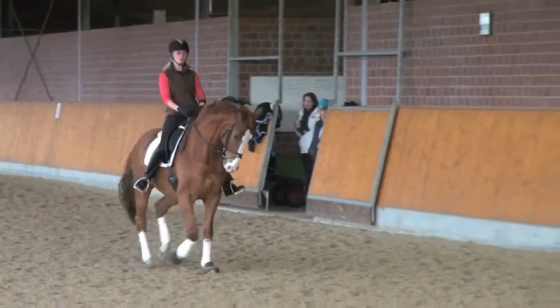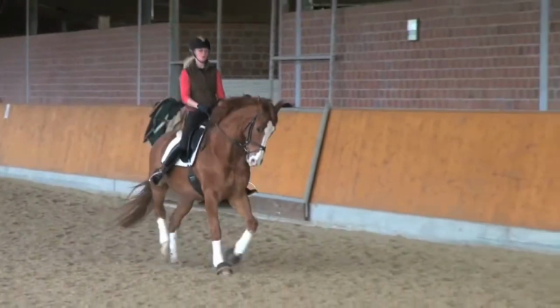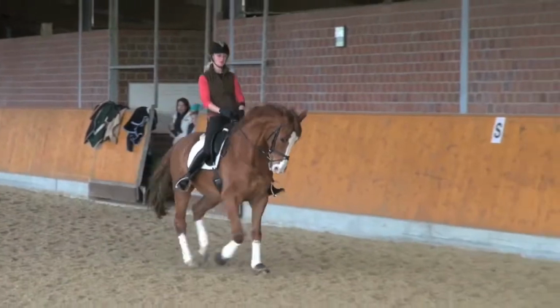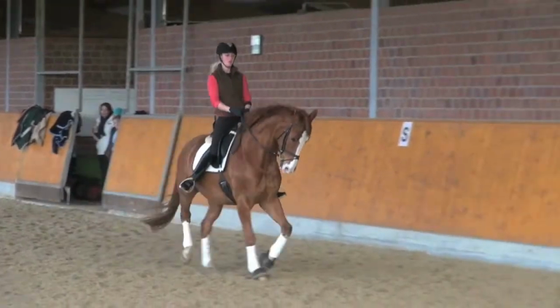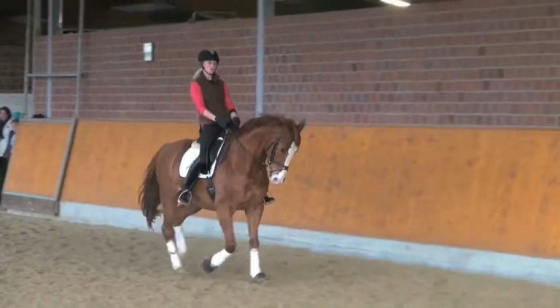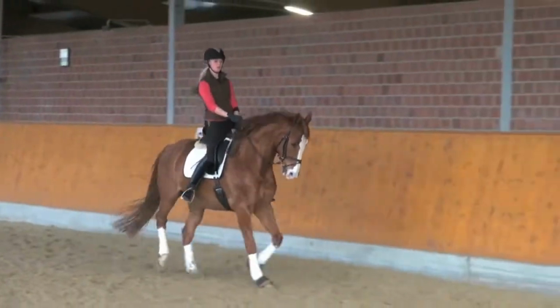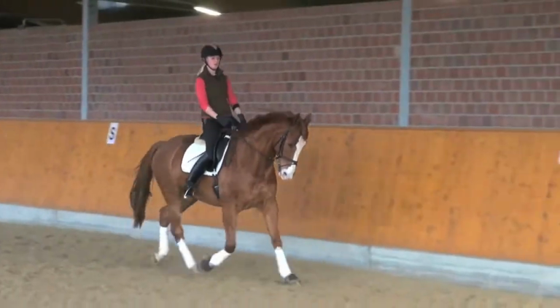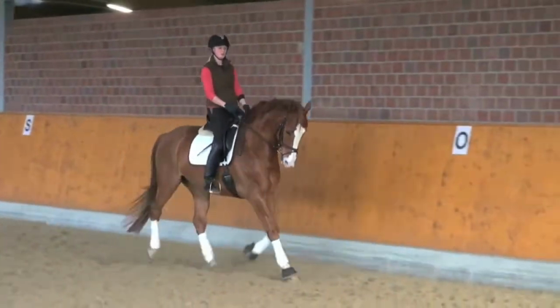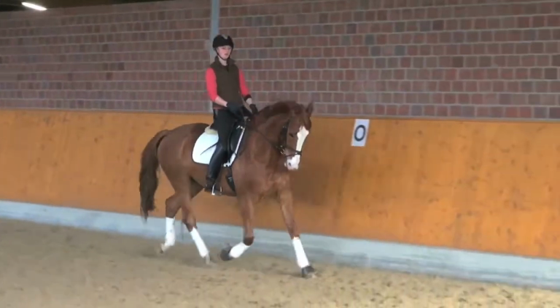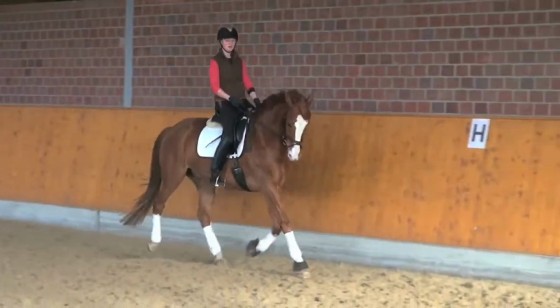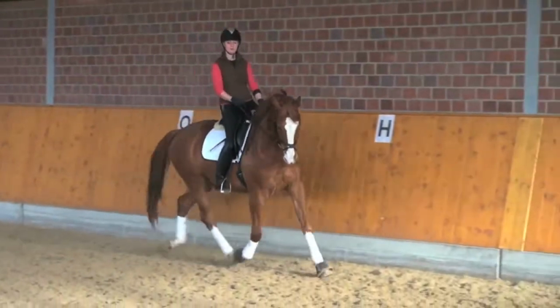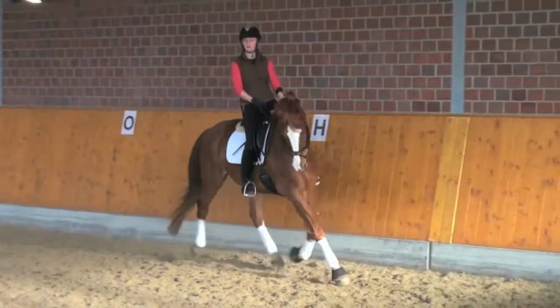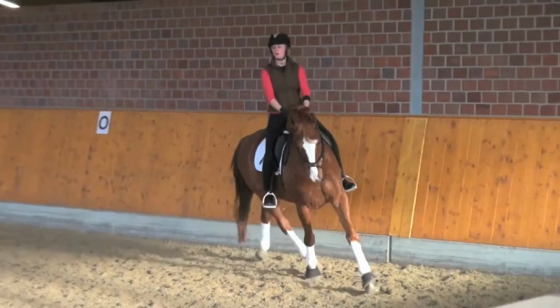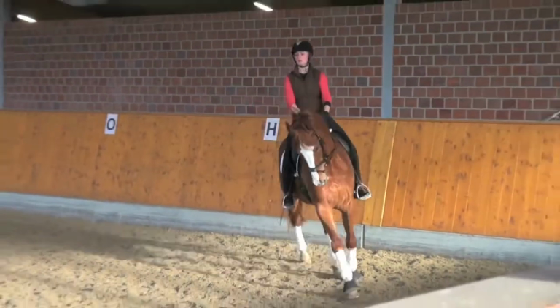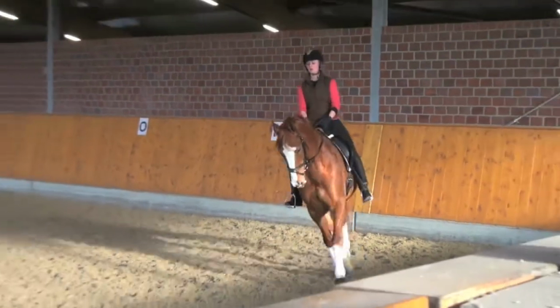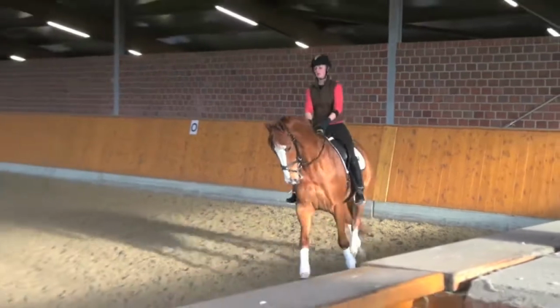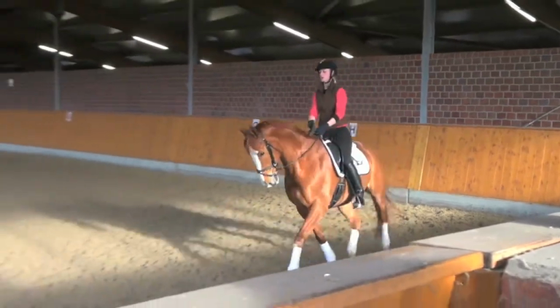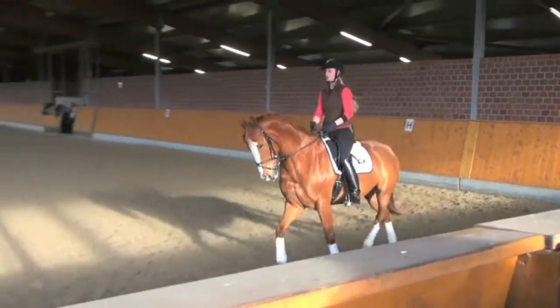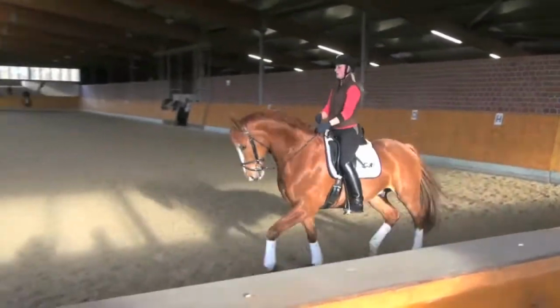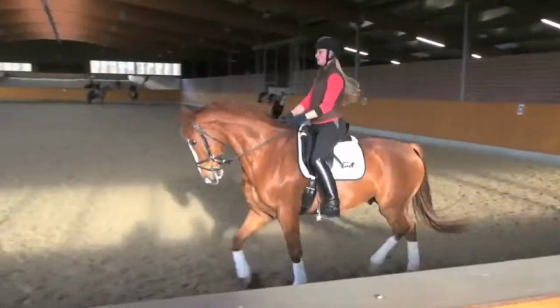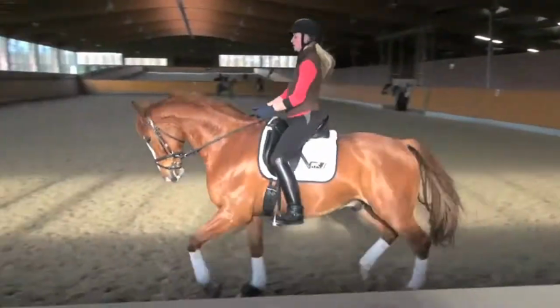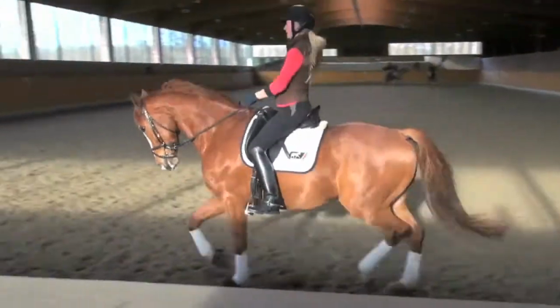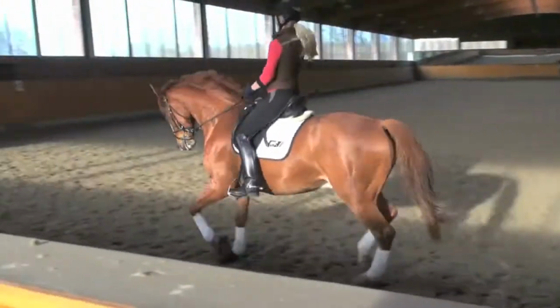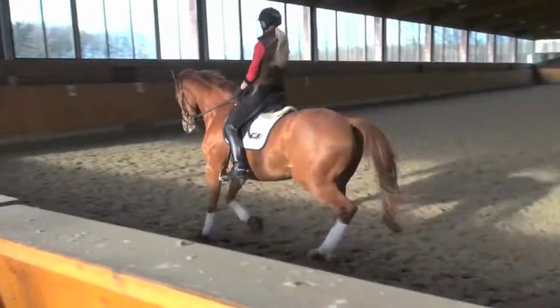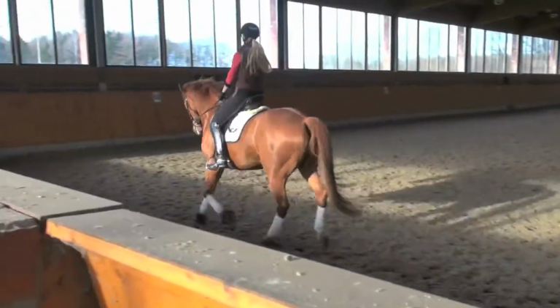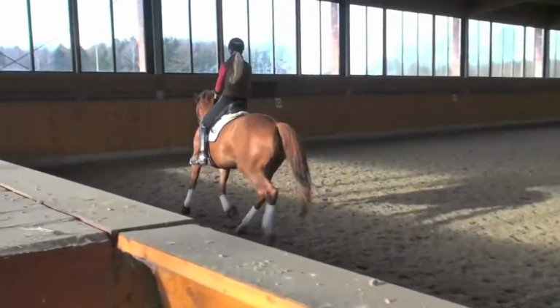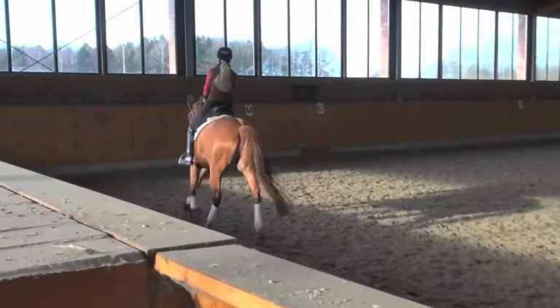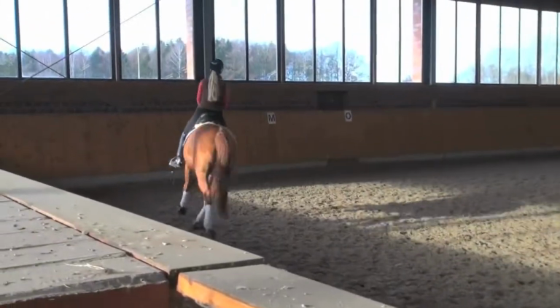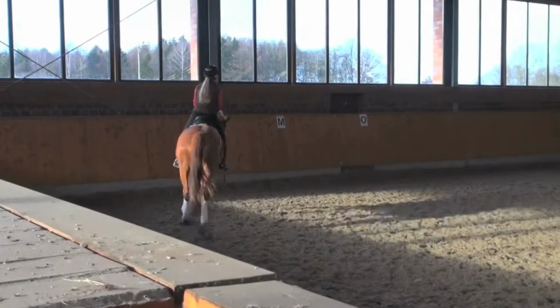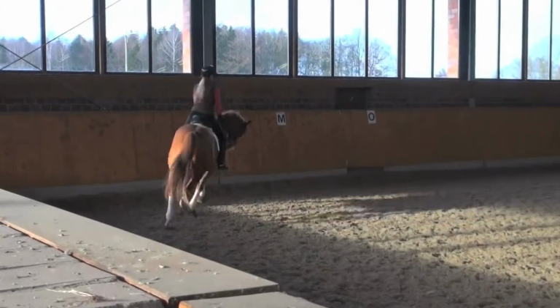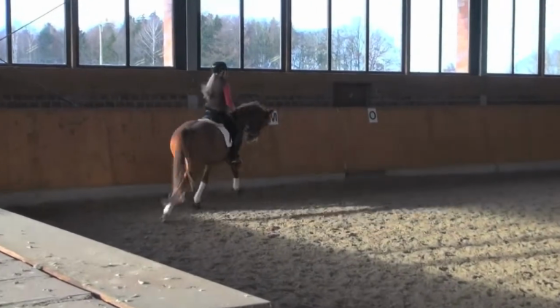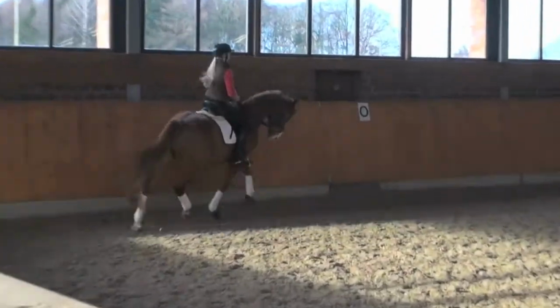H-M: collected trot. M-X-K: change rein in extended trot.